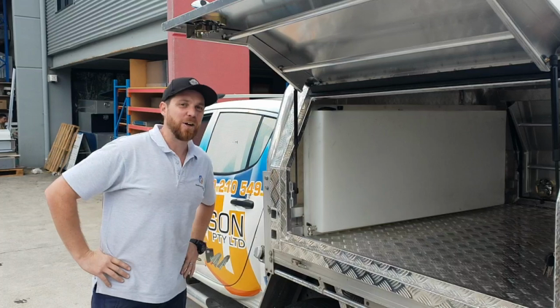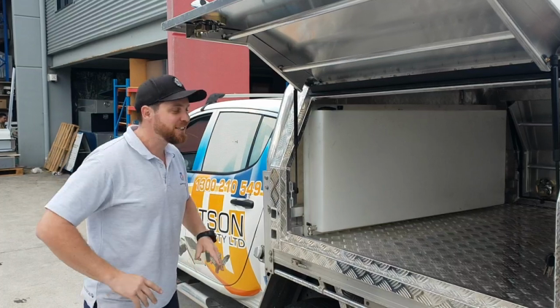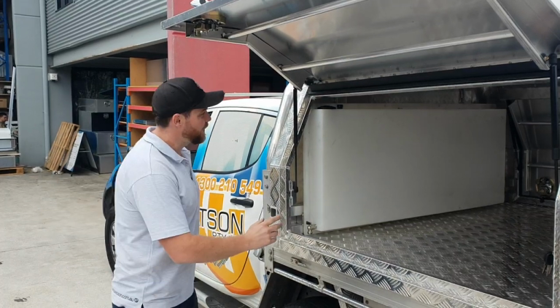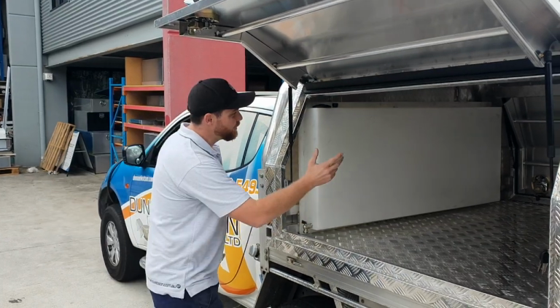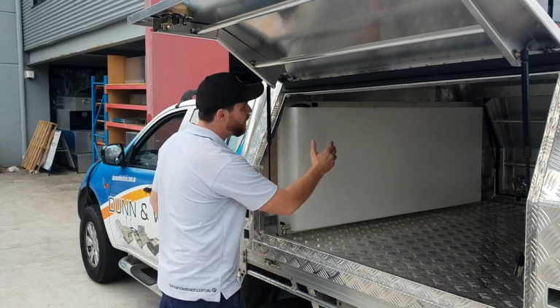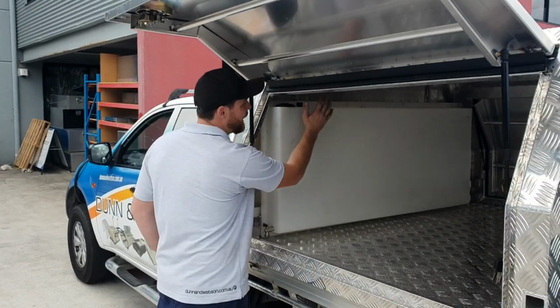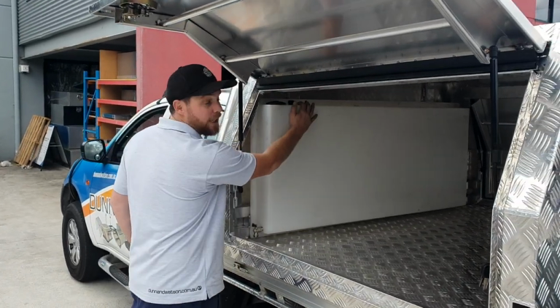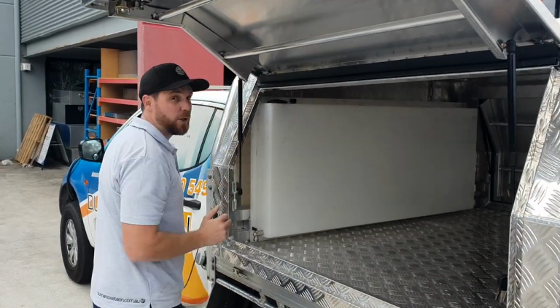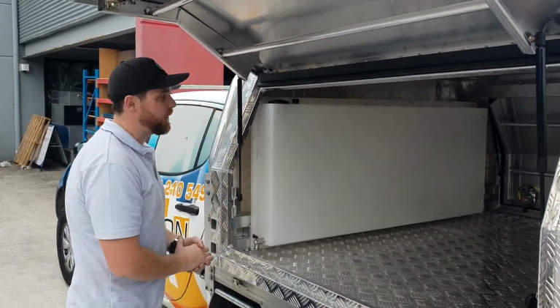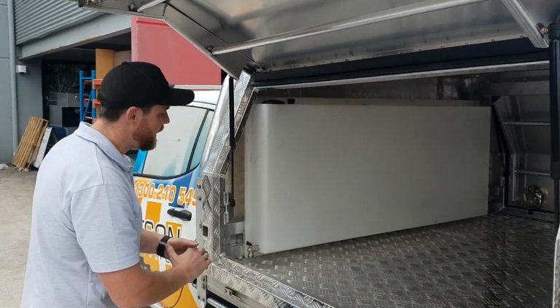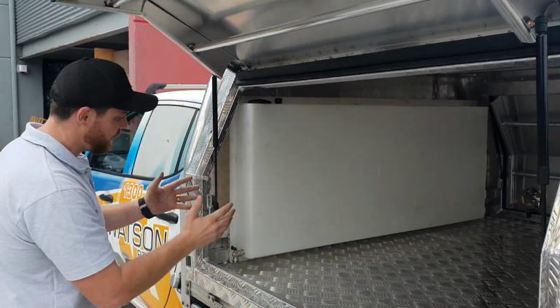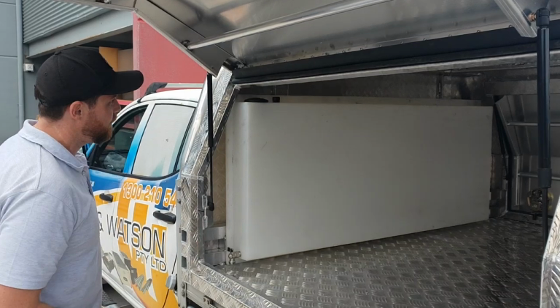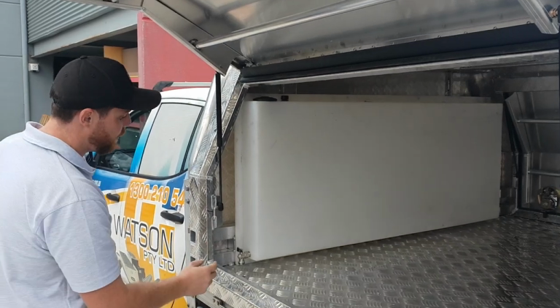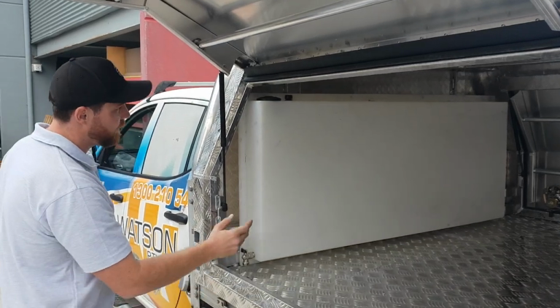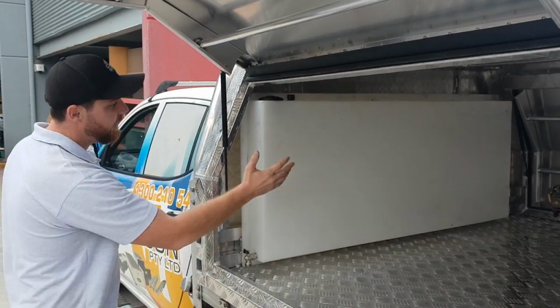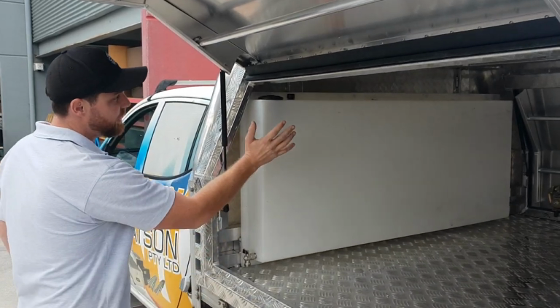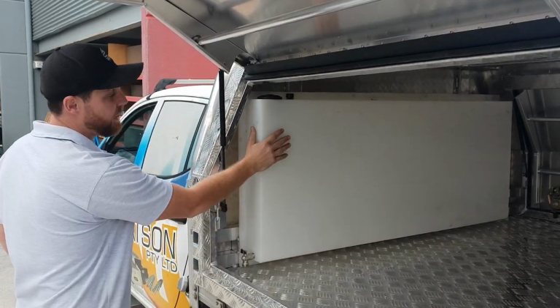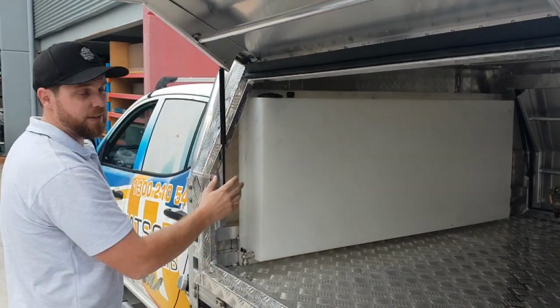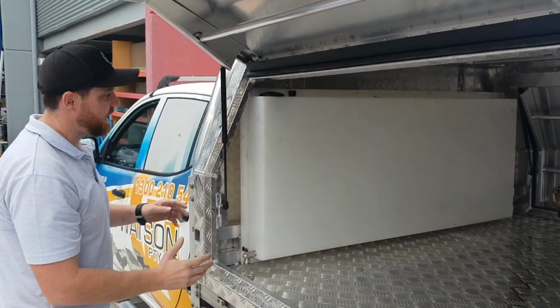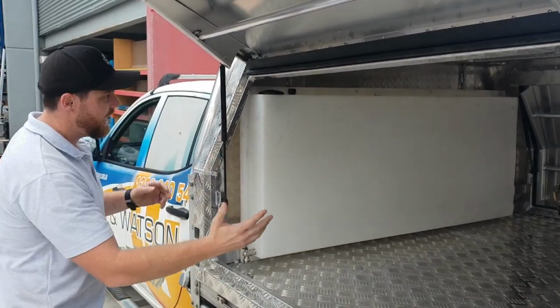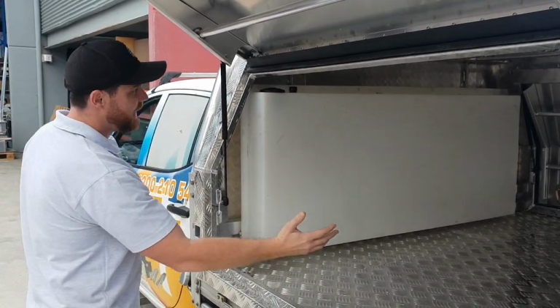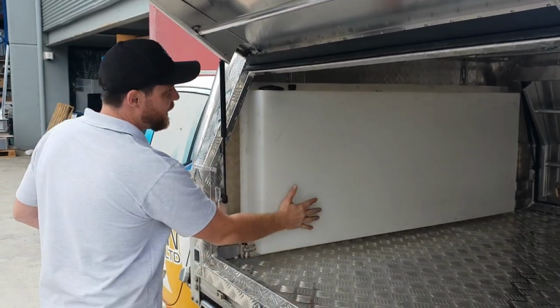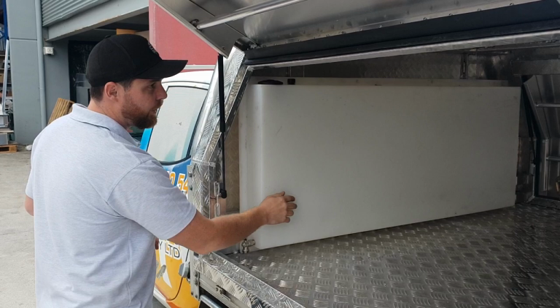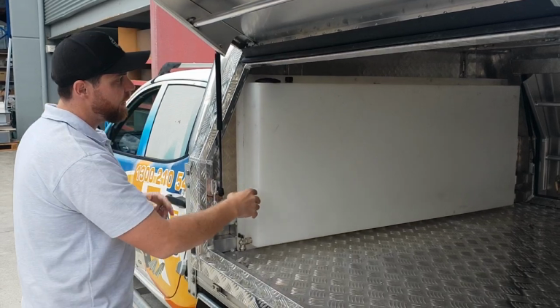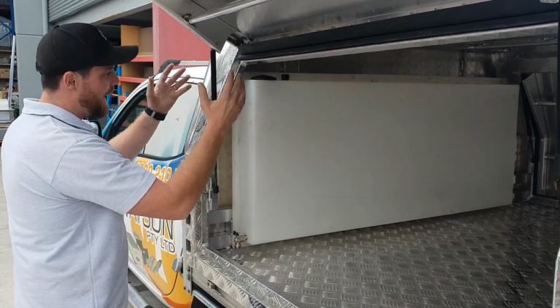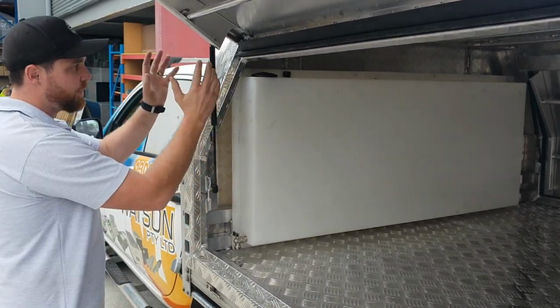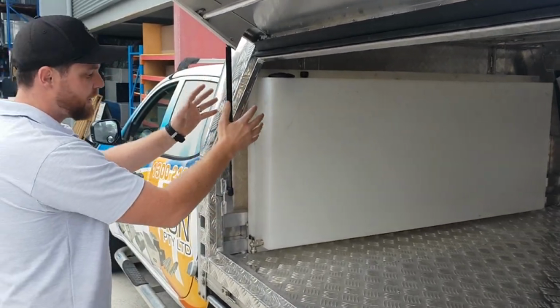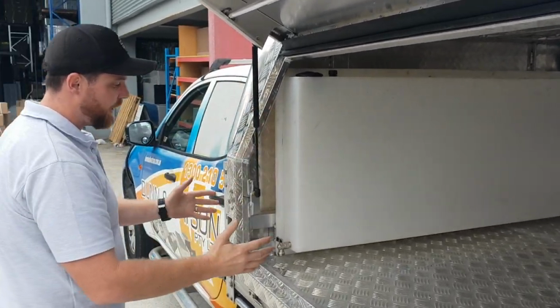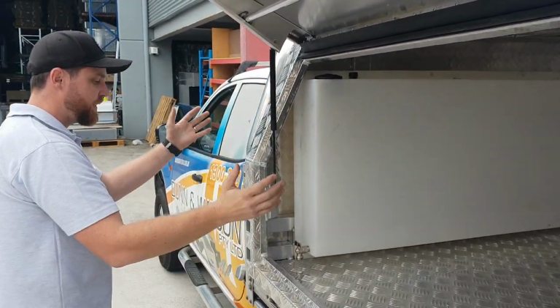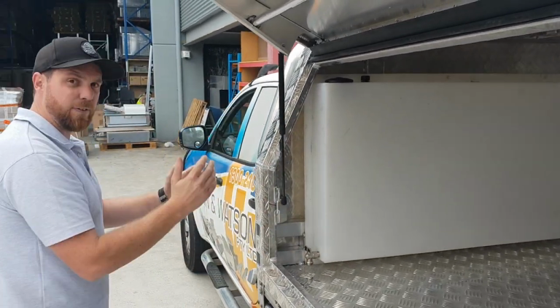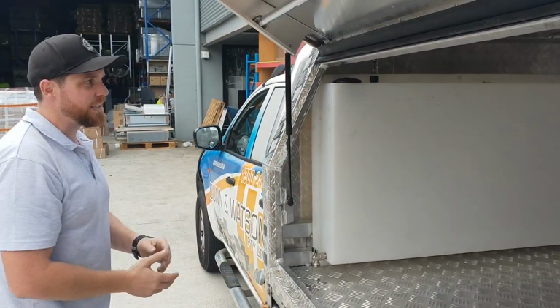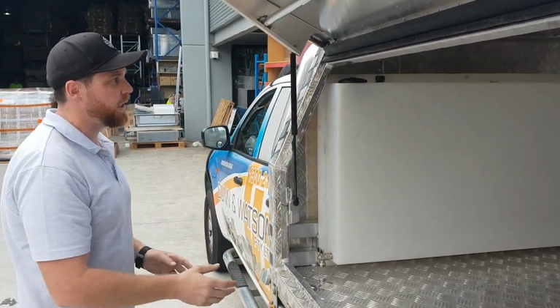Hey guys, Dallas here from Dun & Watson. We've just got one of our canopy headboard water tanks going out today, so I just thought I'd give you a bit of a tour of what we've got here. This tank is designed to carry 70 litres and tucks up on the headboard like so. This is a great place to put the weight — it's up the front, underneath the wheels.